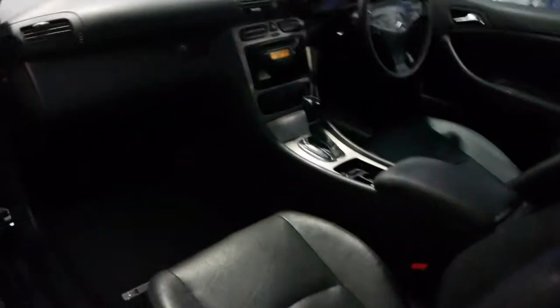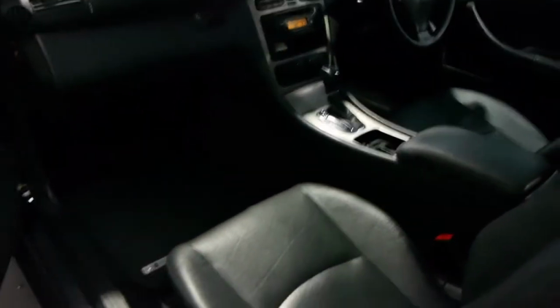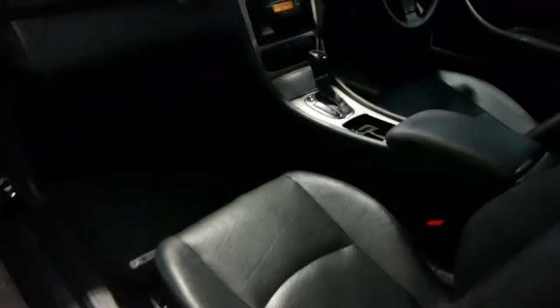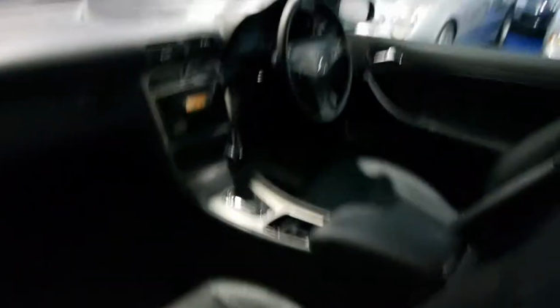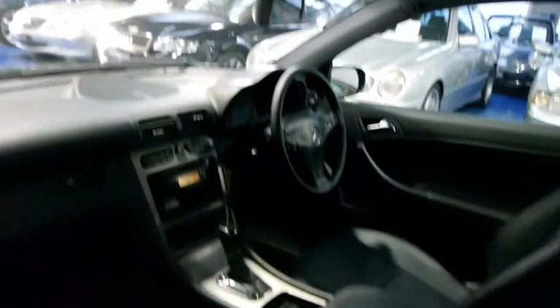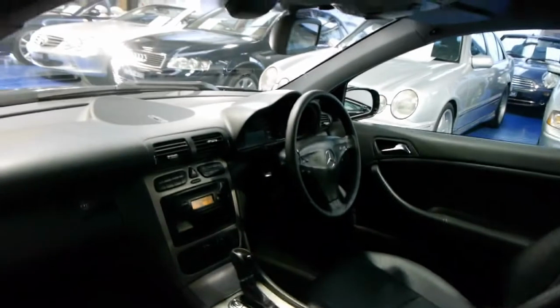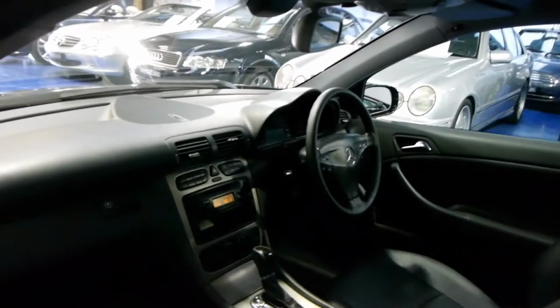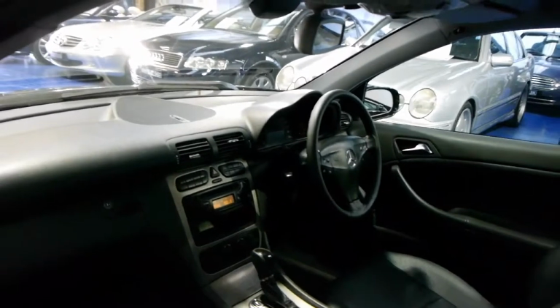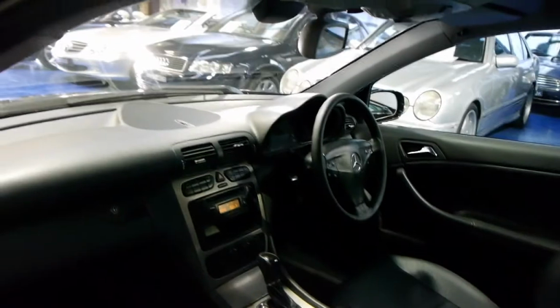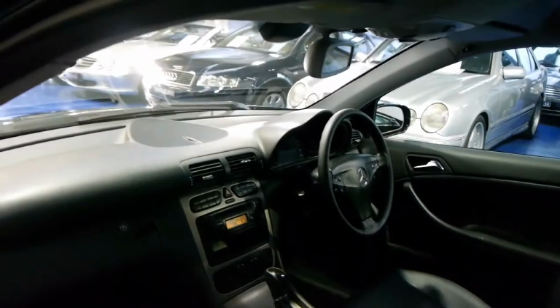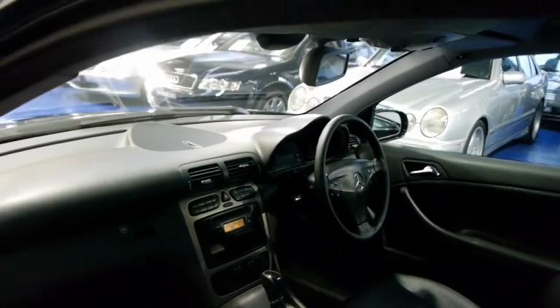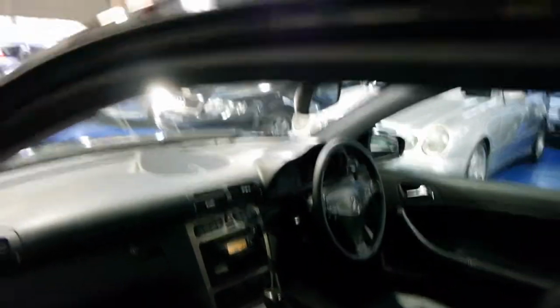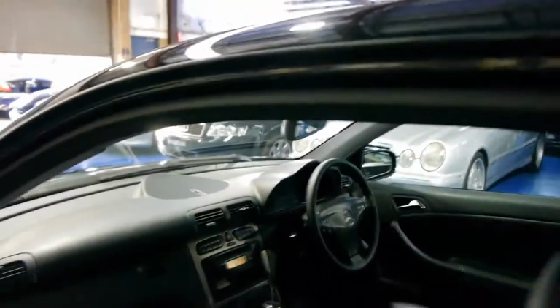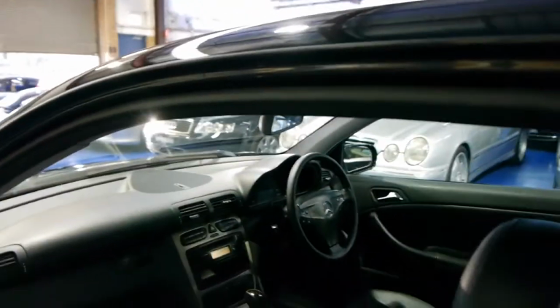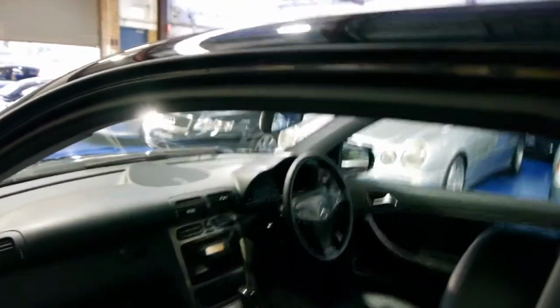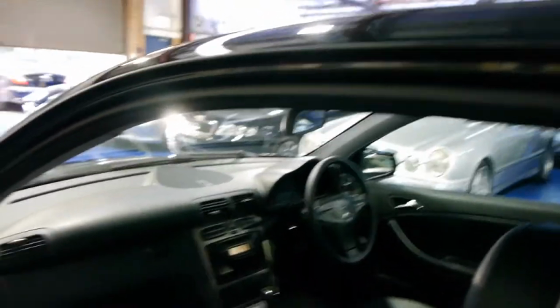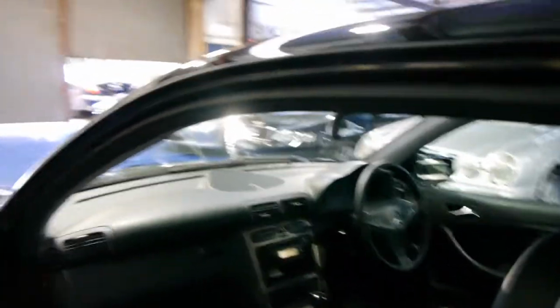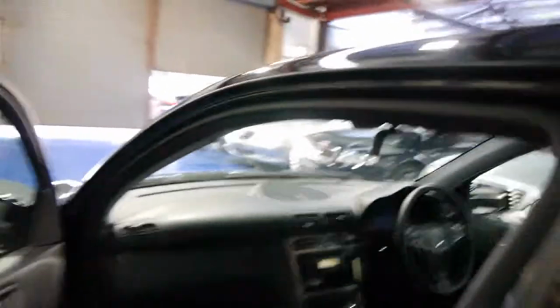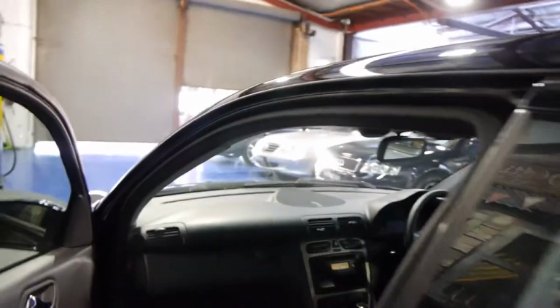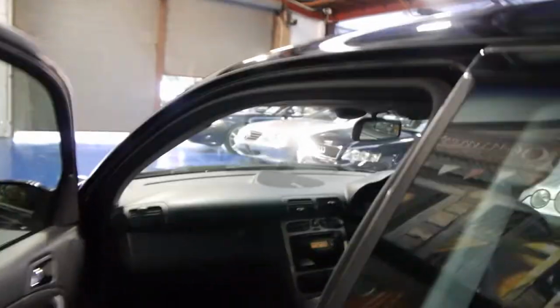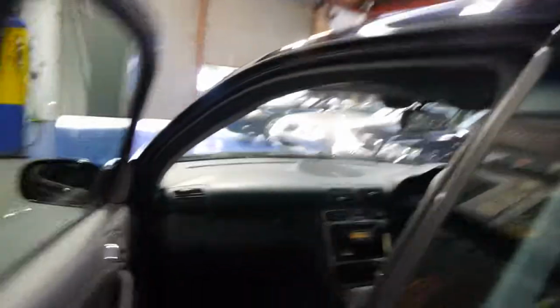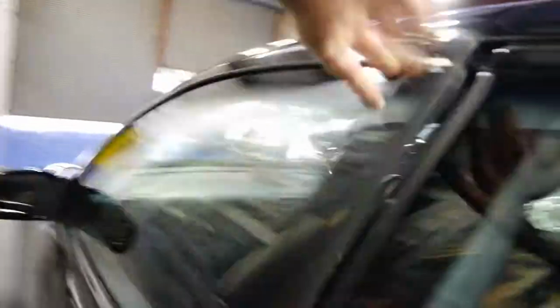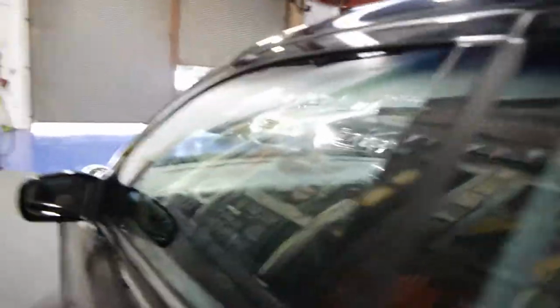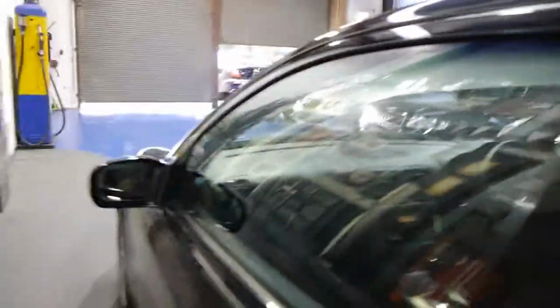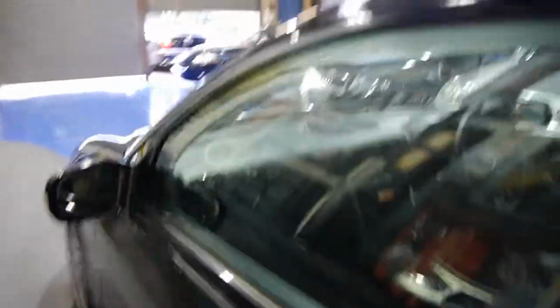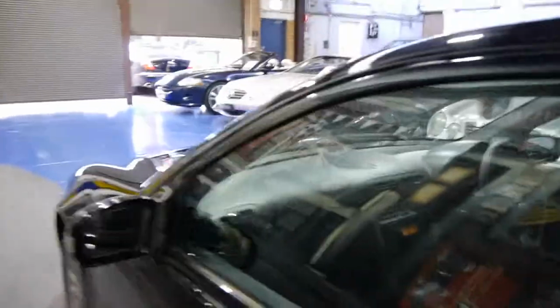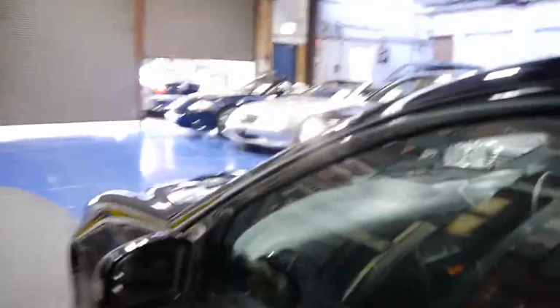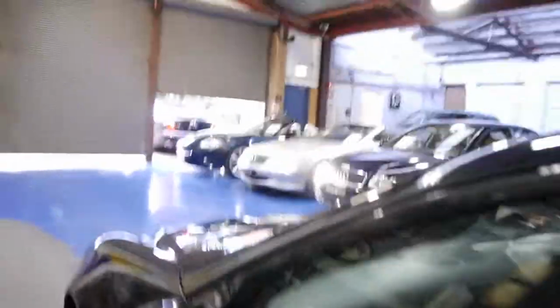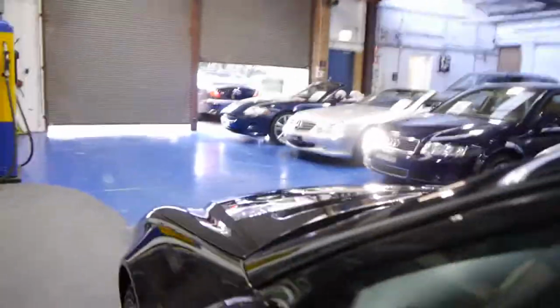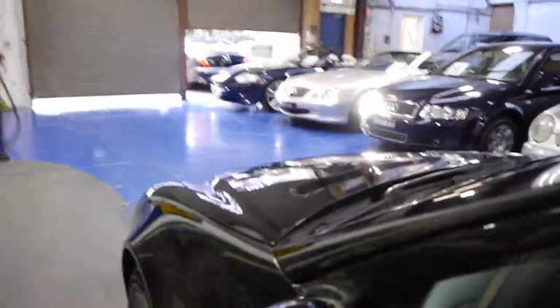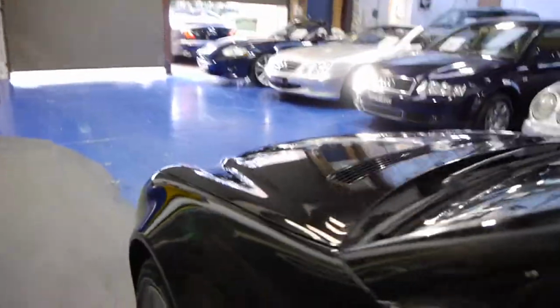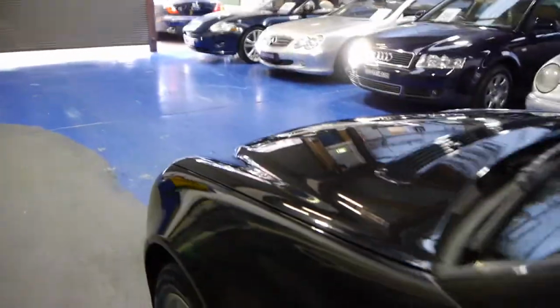The MB-TEX or leather seems to be in very good condition. It's got the Tiptronic gearbox. These were available as a manual, but they are very rare — I've only seen a couple in my time.